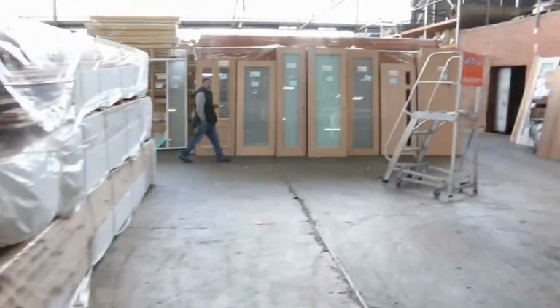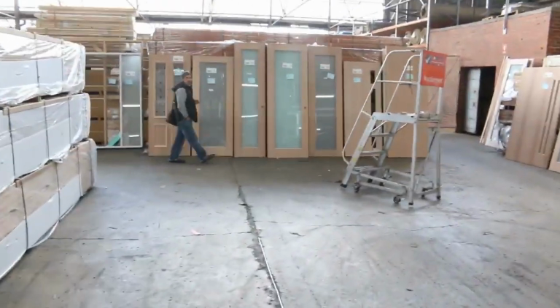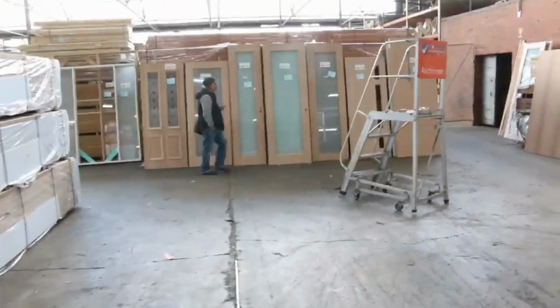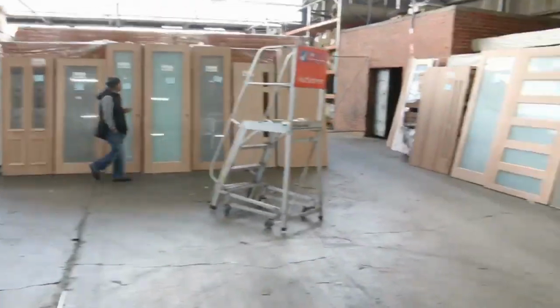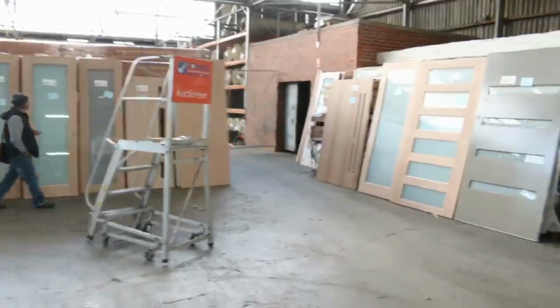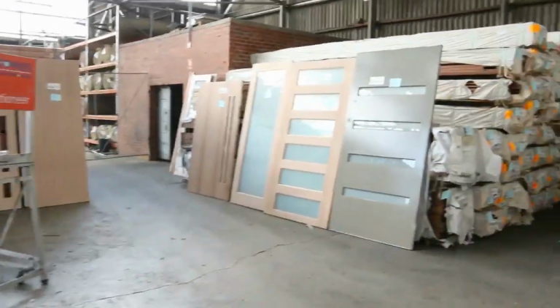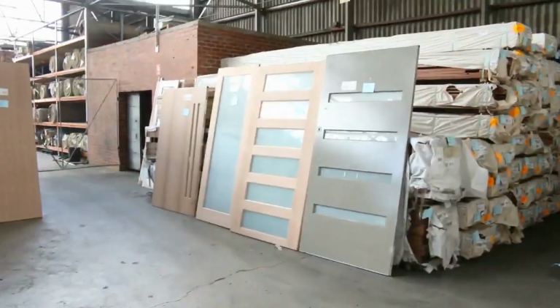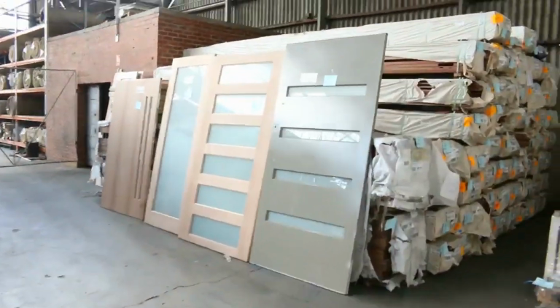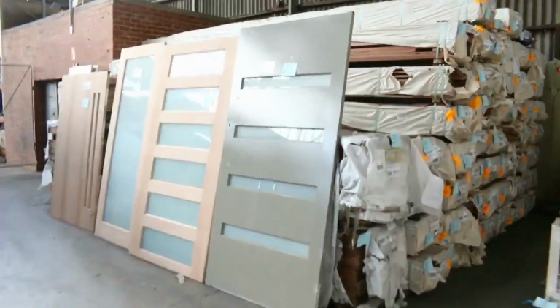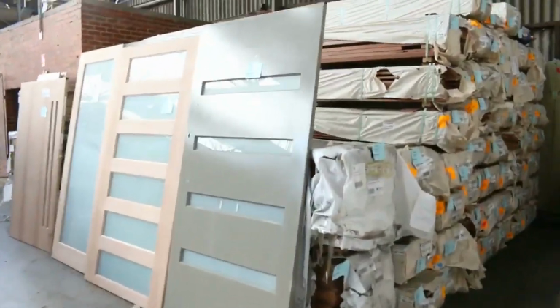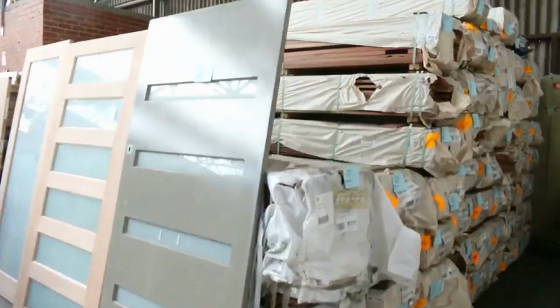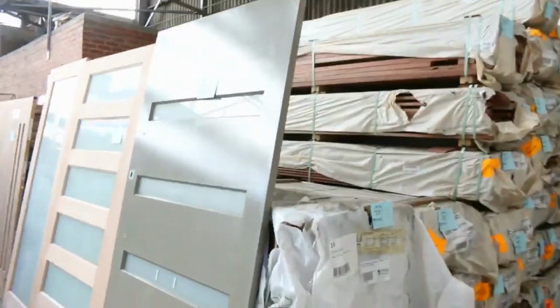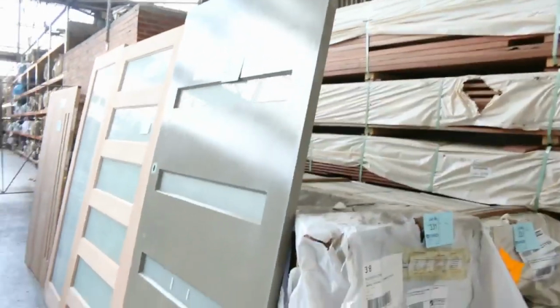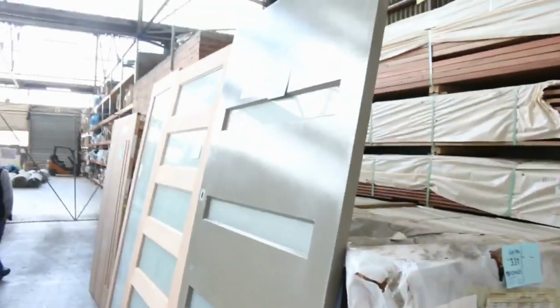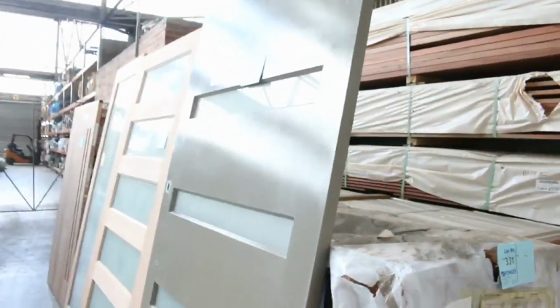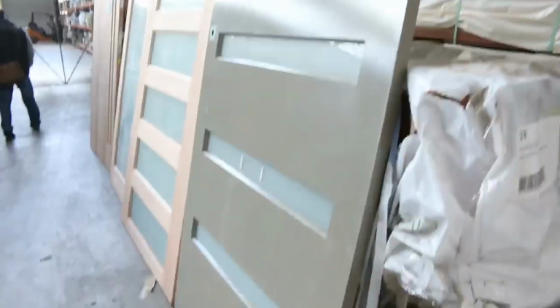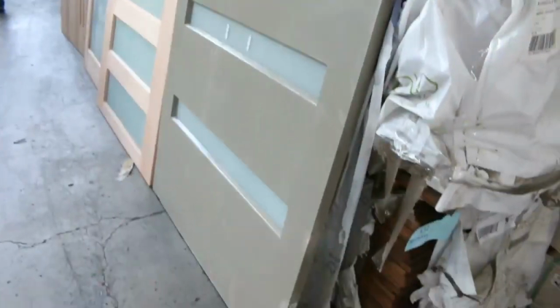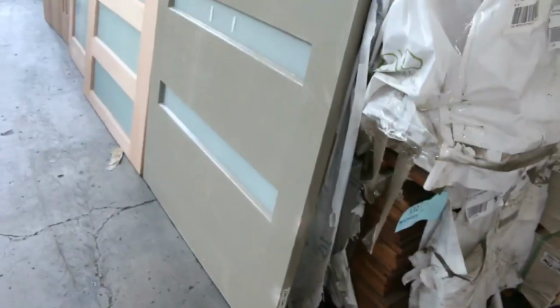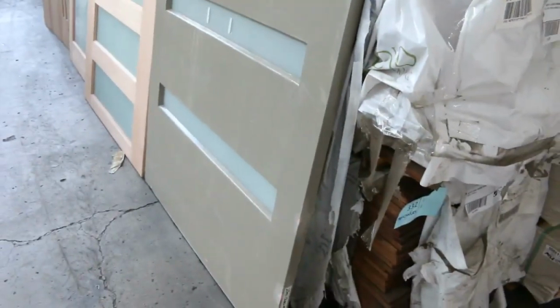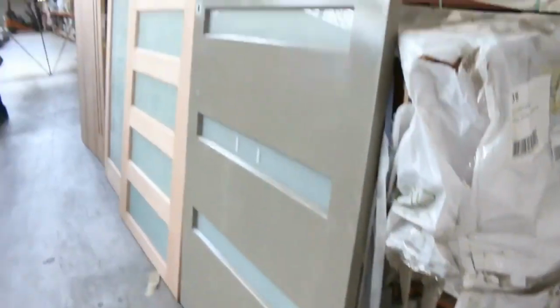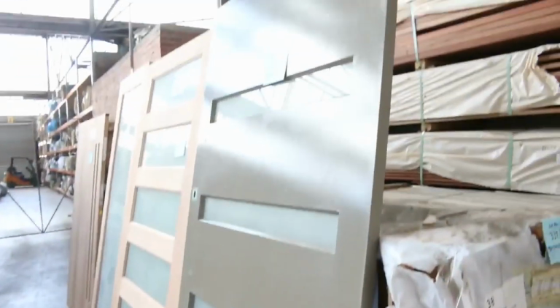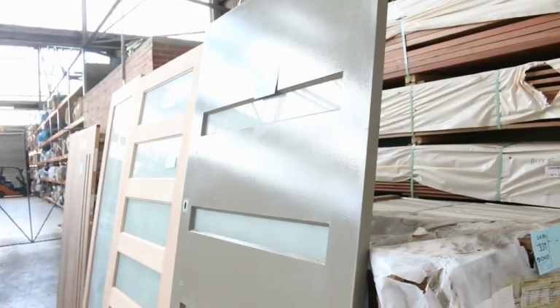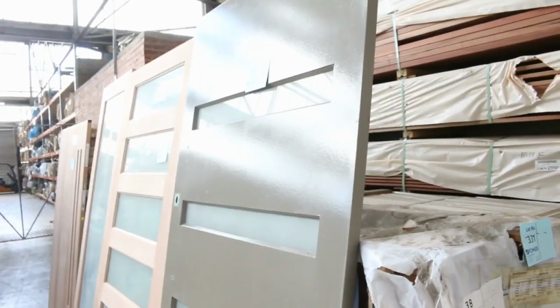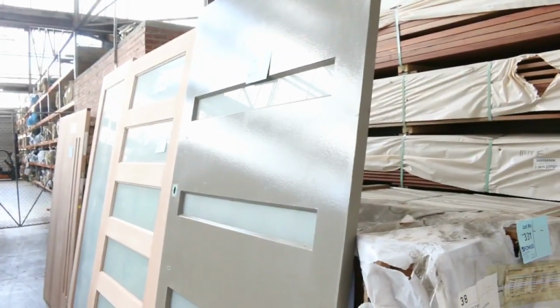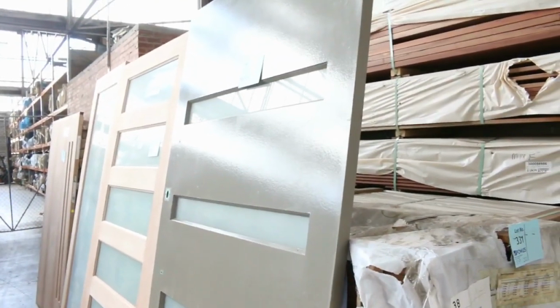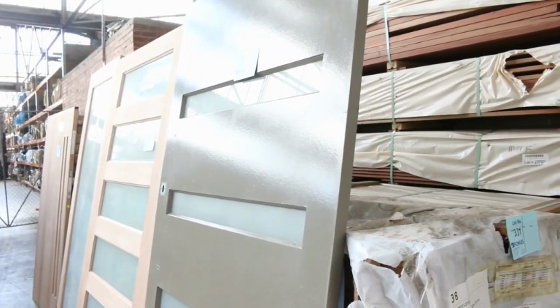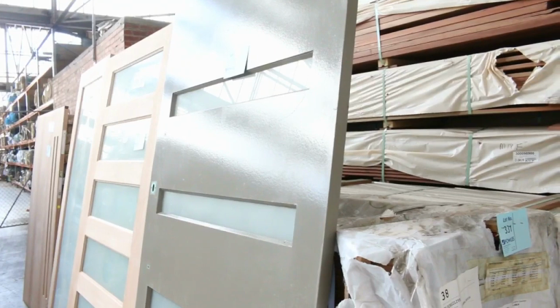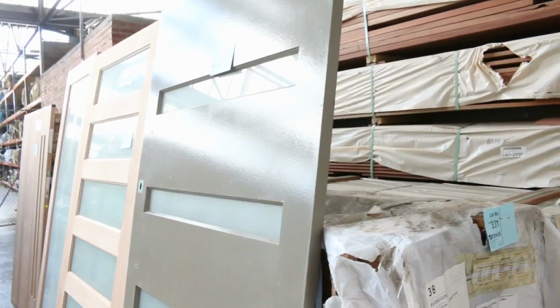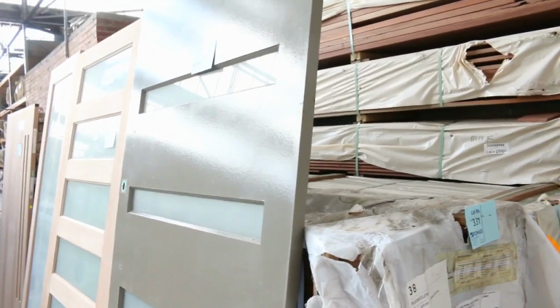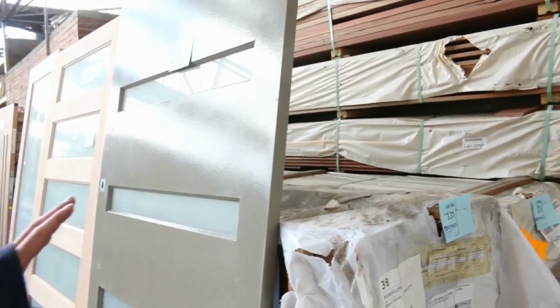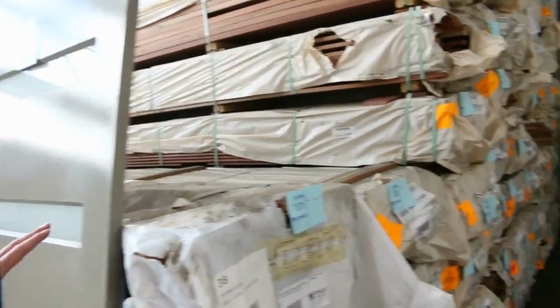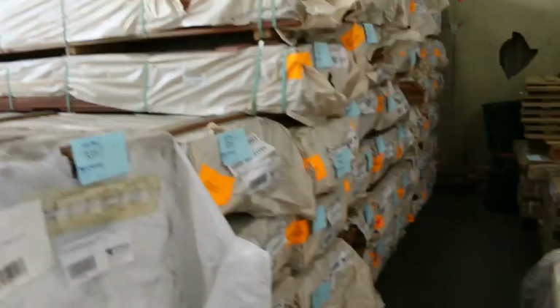Making our way over here — have a look at the size of those doors, they're massive. Some big ones there: 2340 by 1200 and 2040 by 1200 sort of sizes — some big heavy doors.